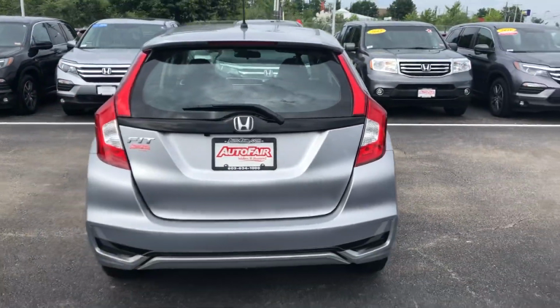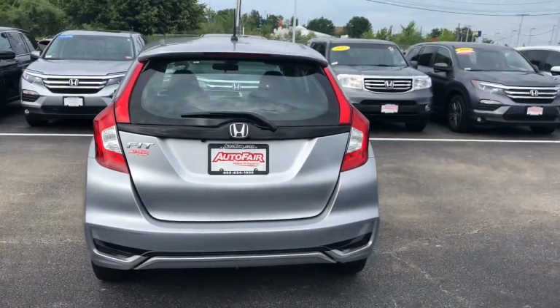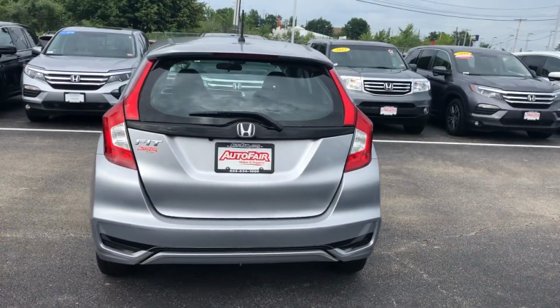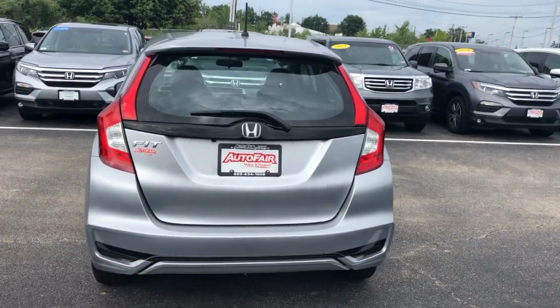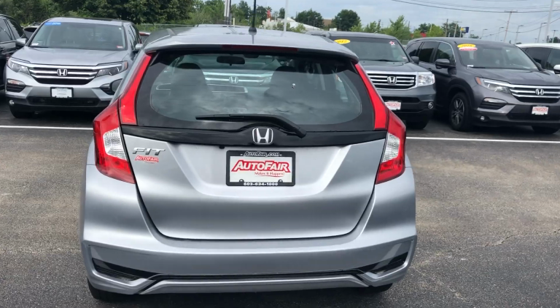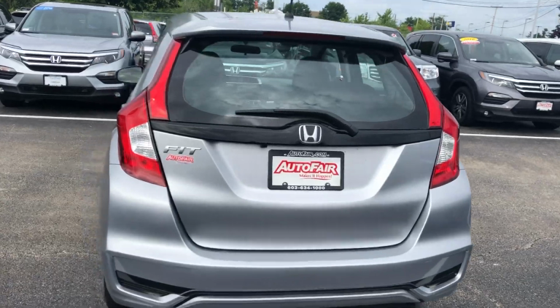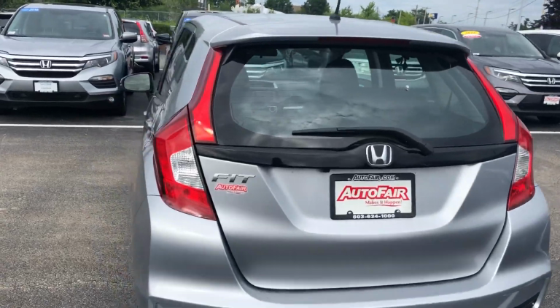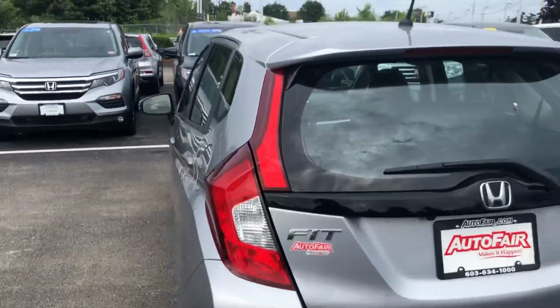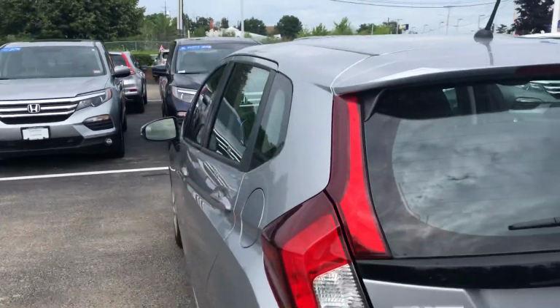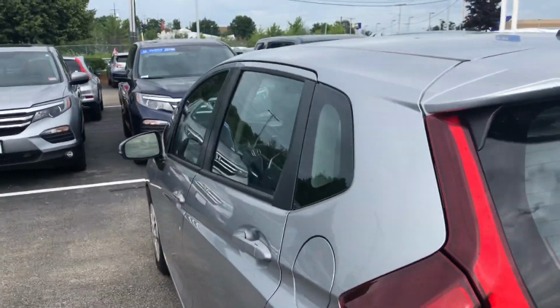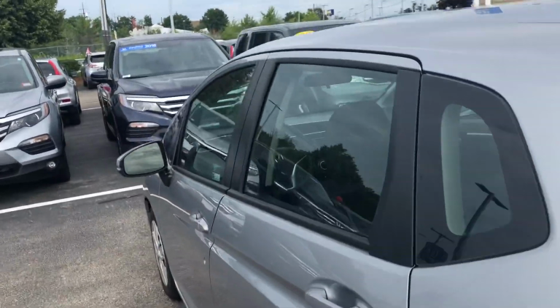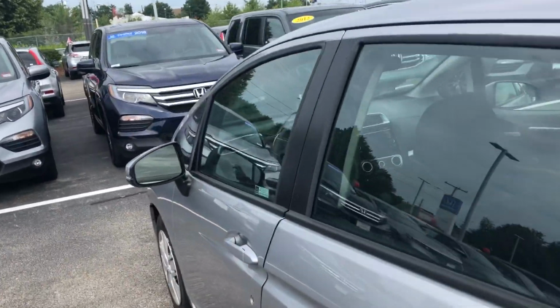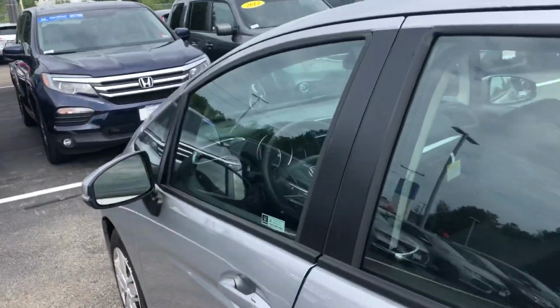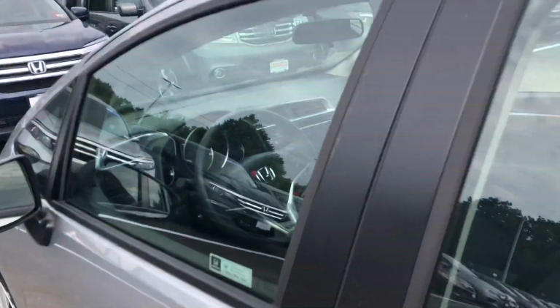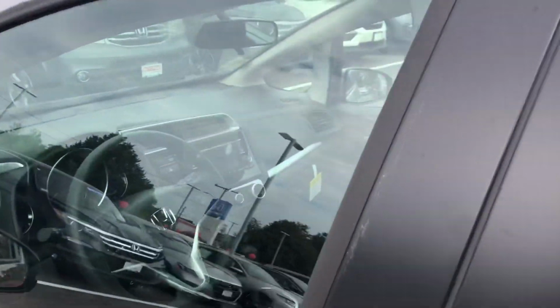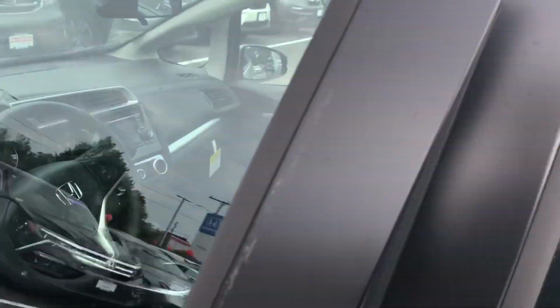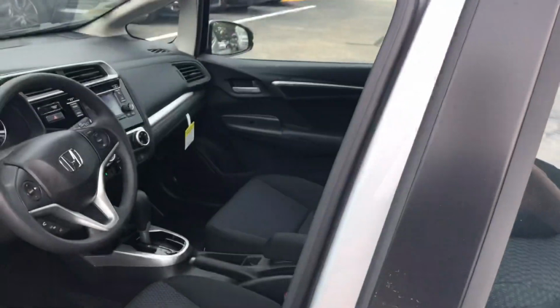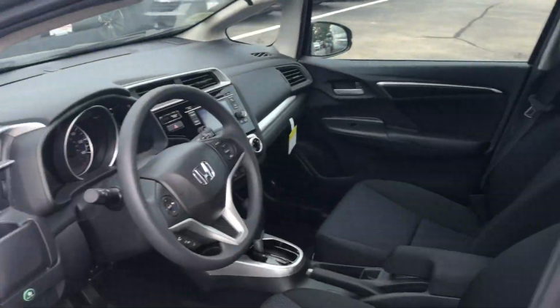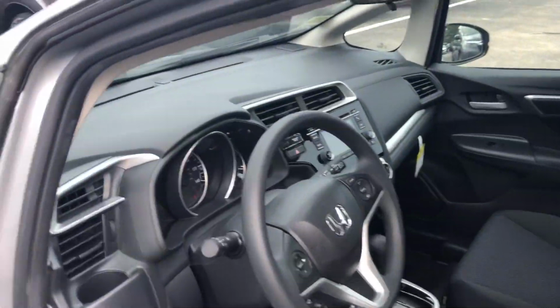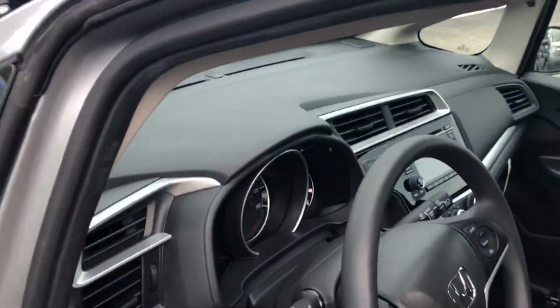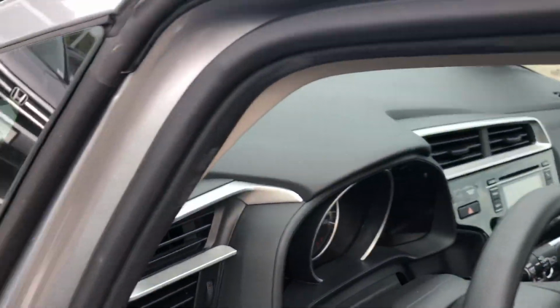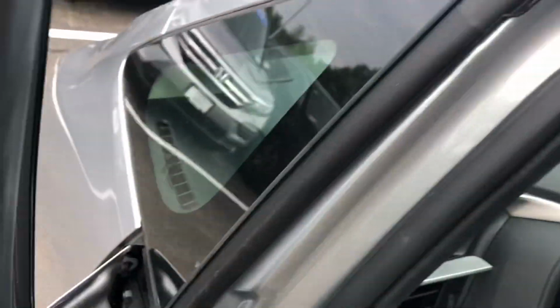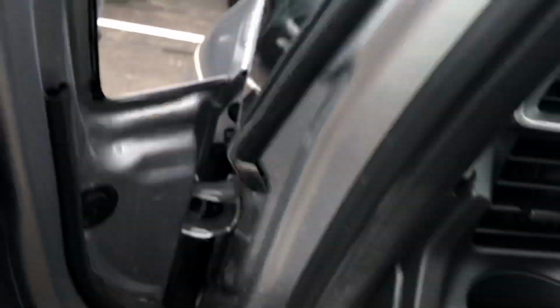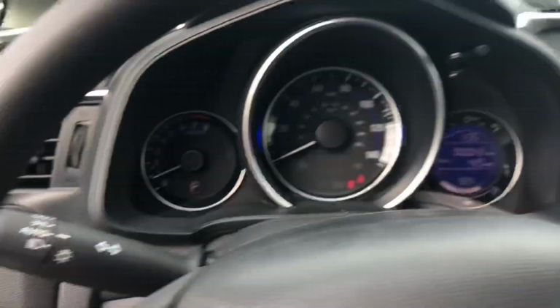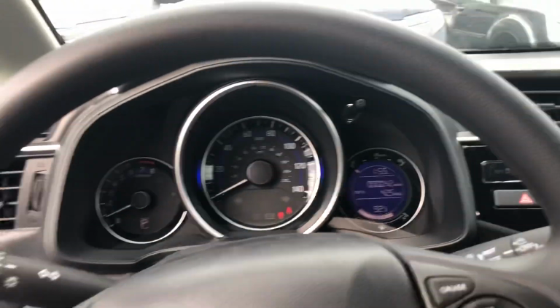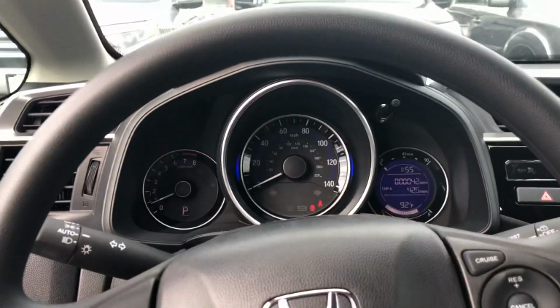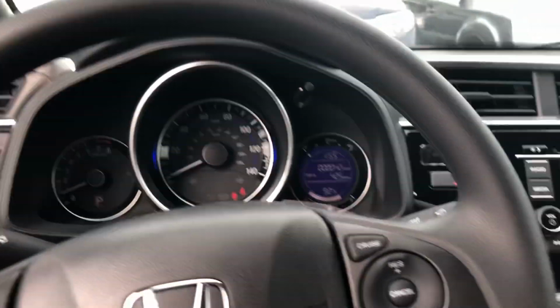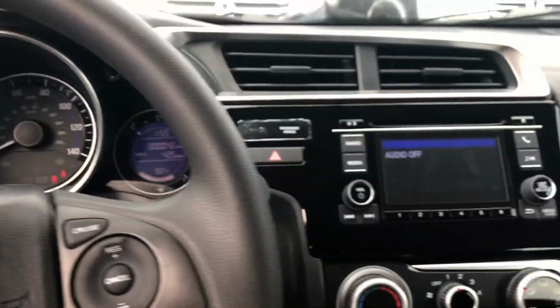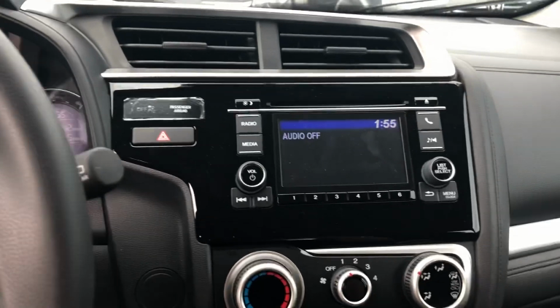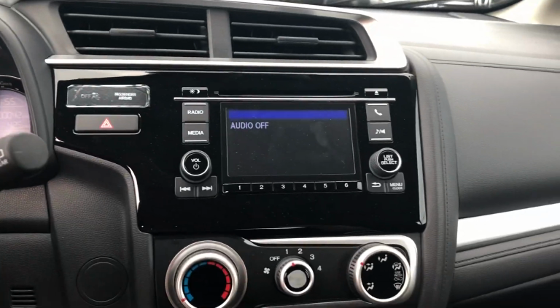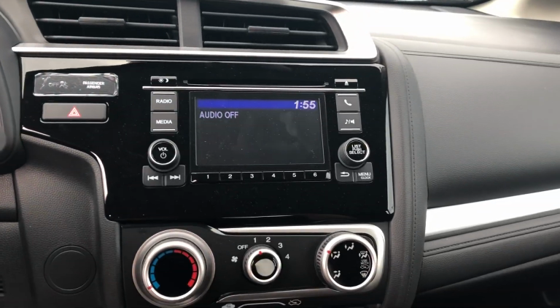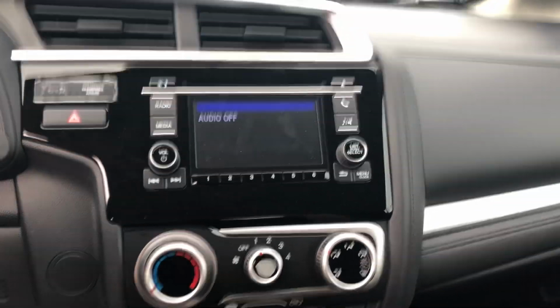It has standard Bluetooth, backup camera, and automatic lights. Take a good look at the dash here.